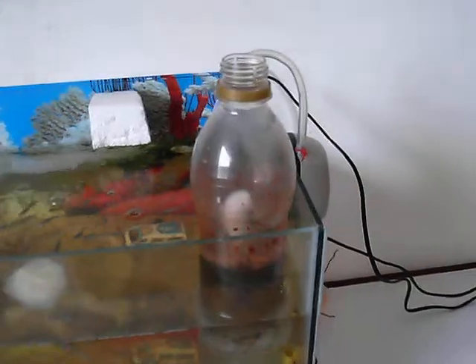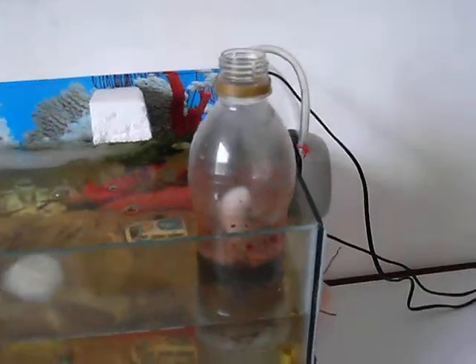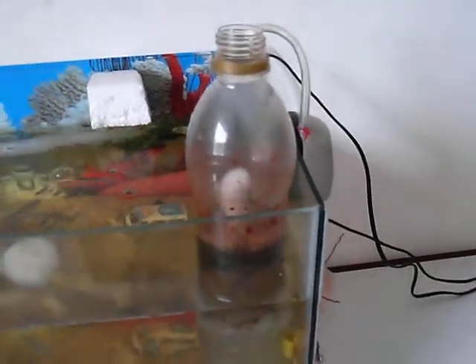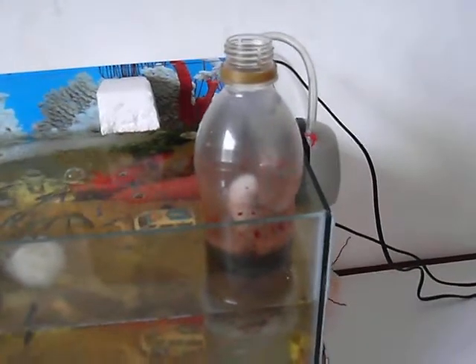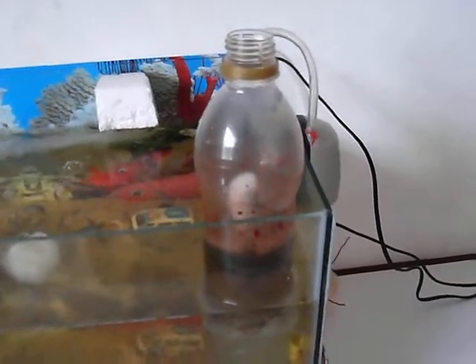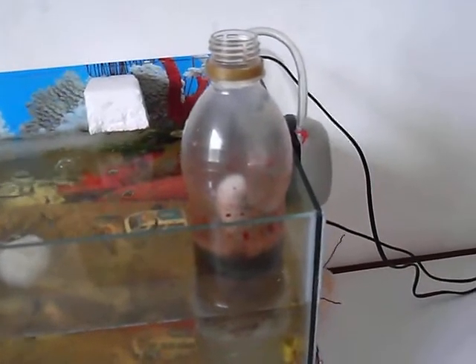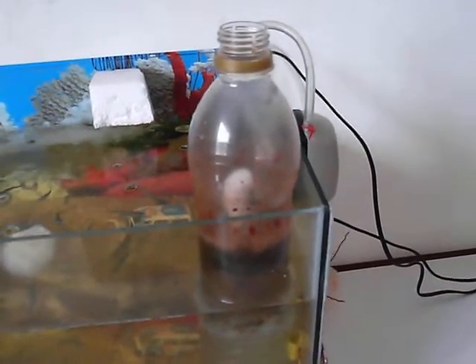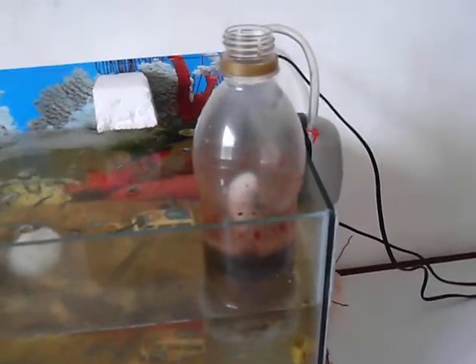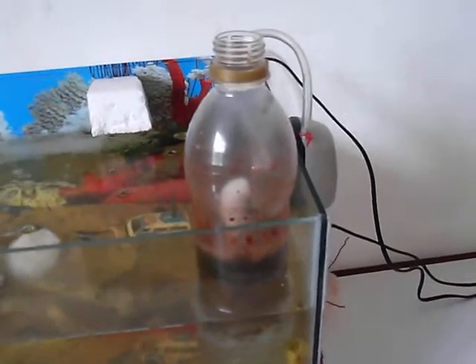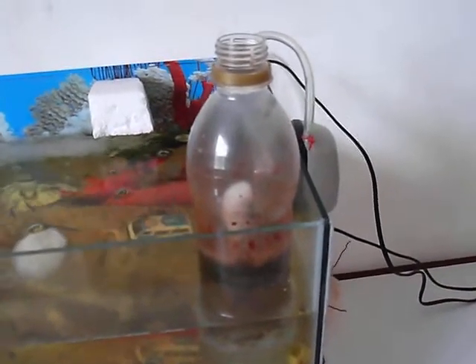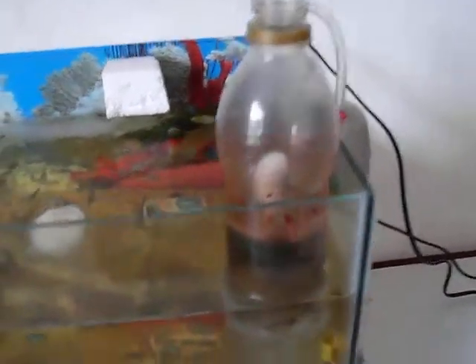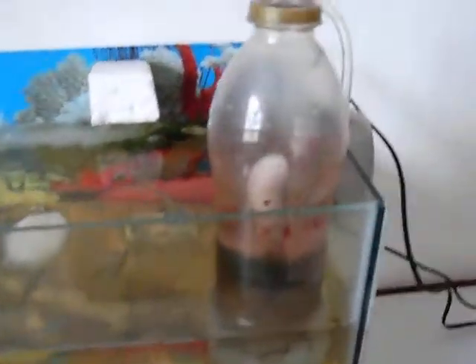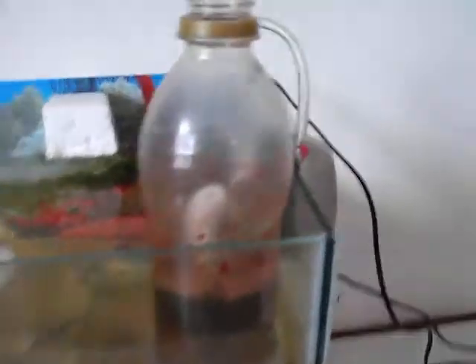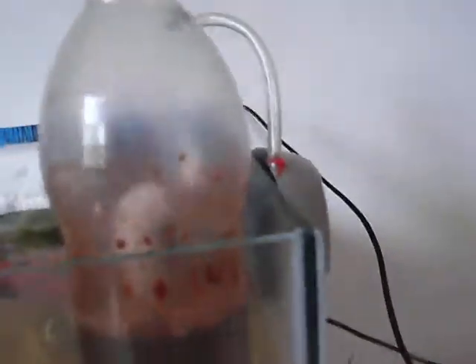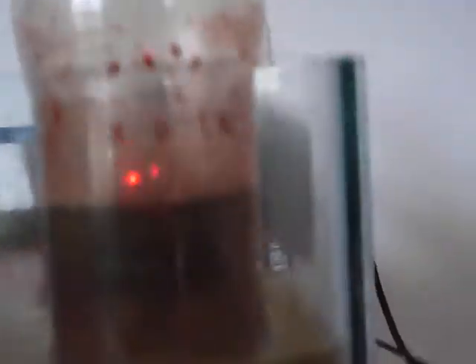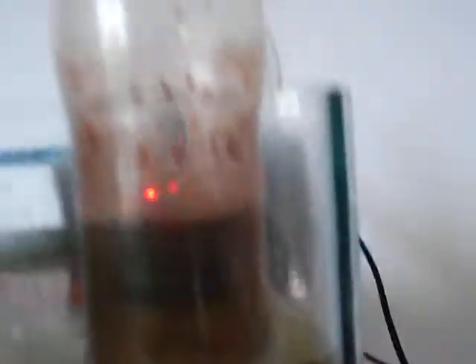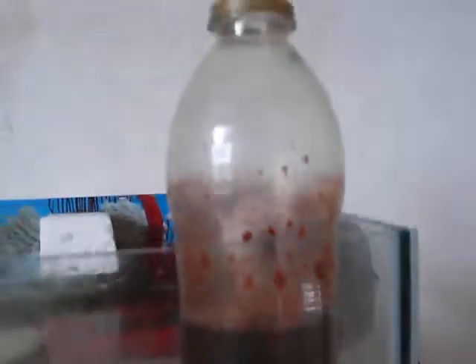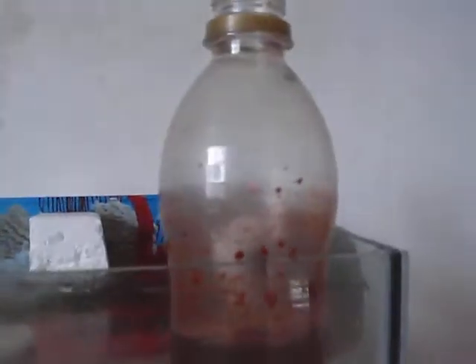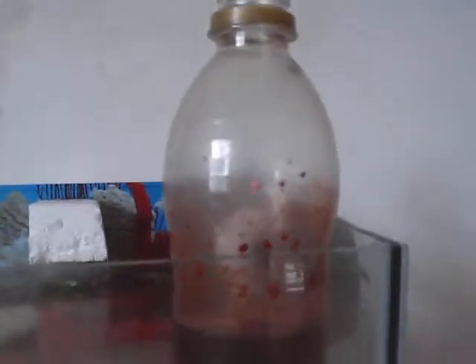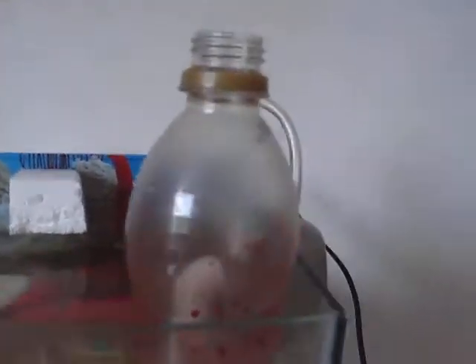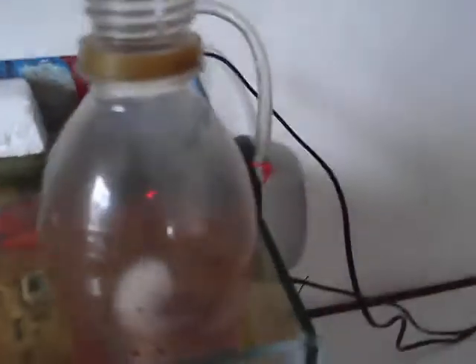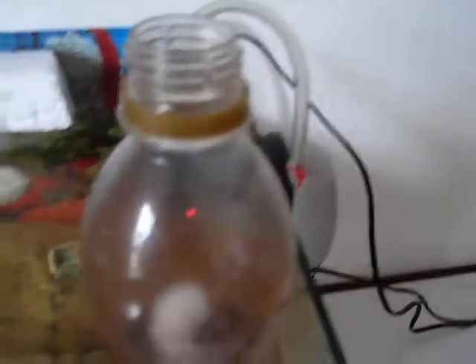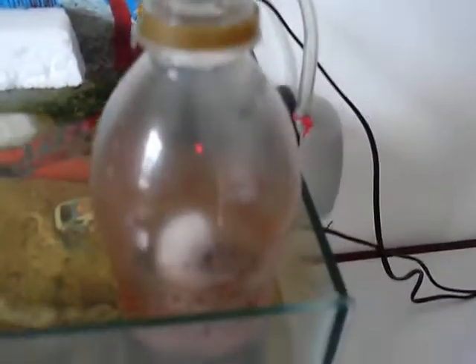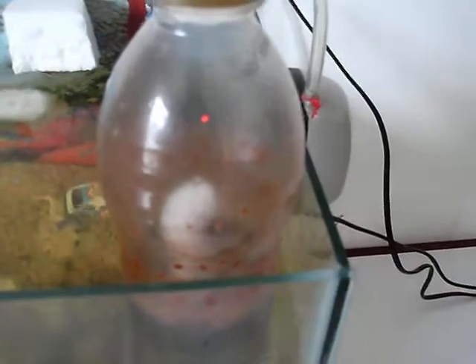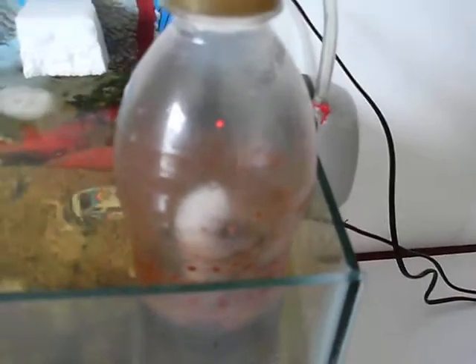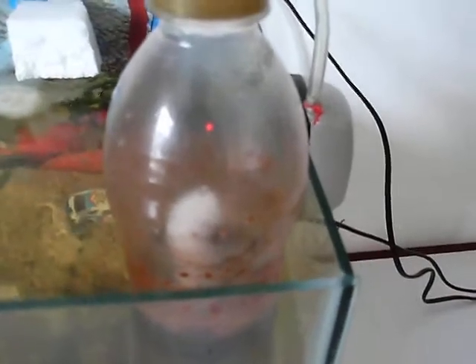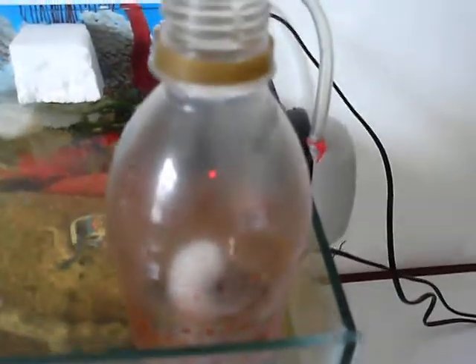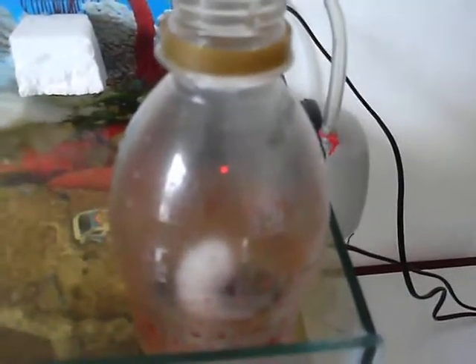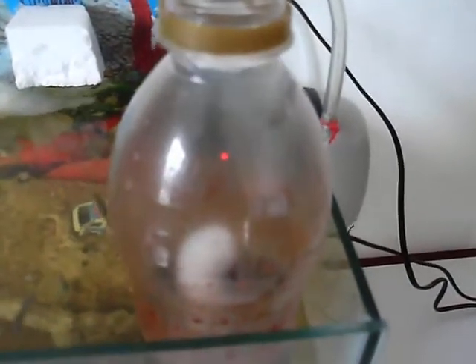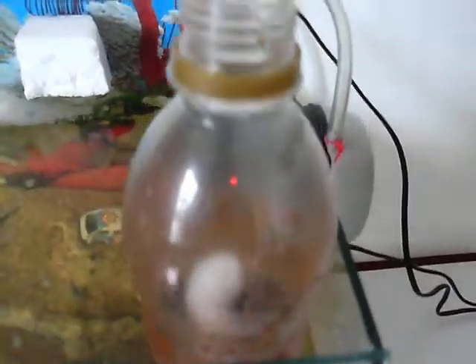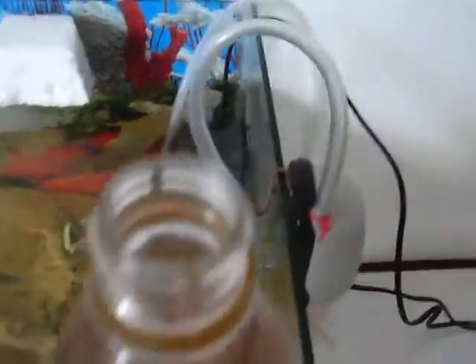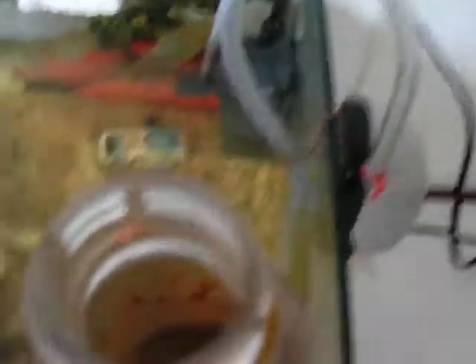Here I am making a video on the protein skimmer, and you can see it is working — the homemade protein skimmer. You can see the scum coming out.